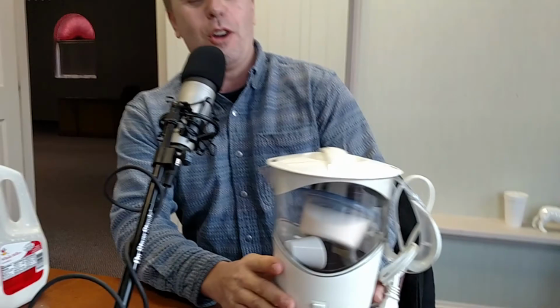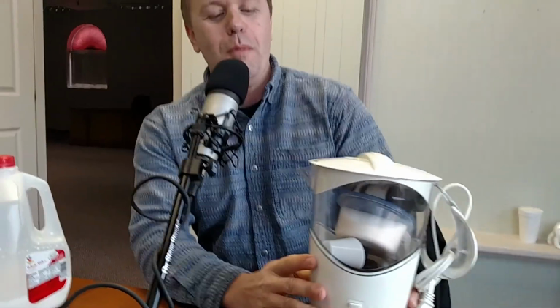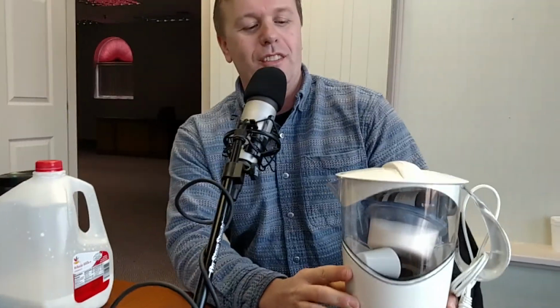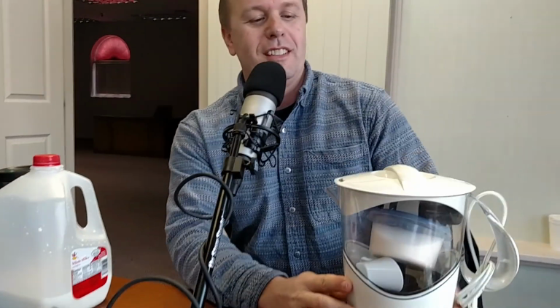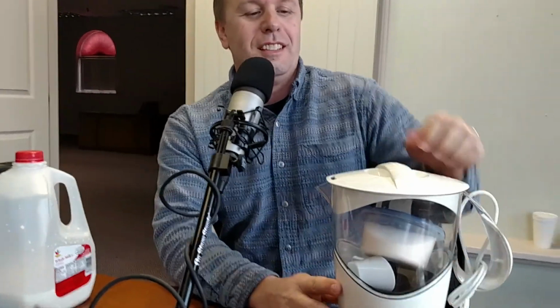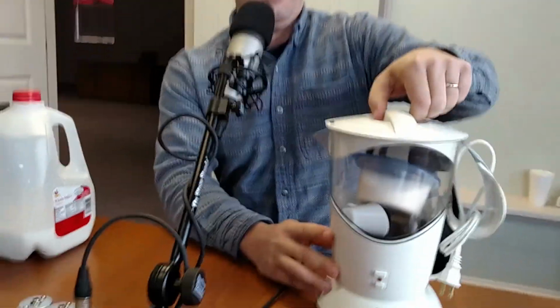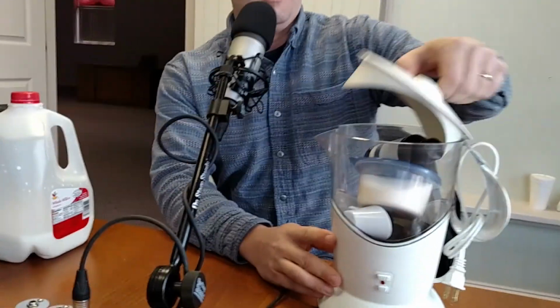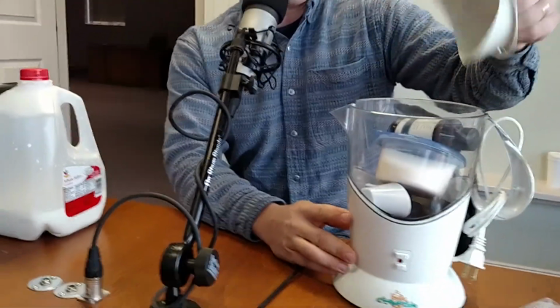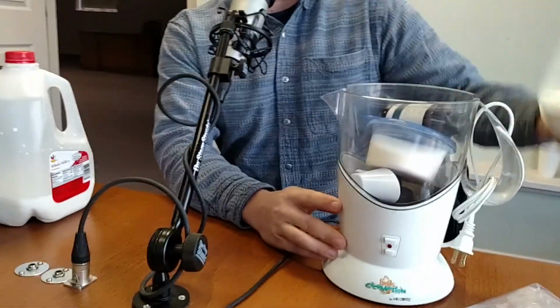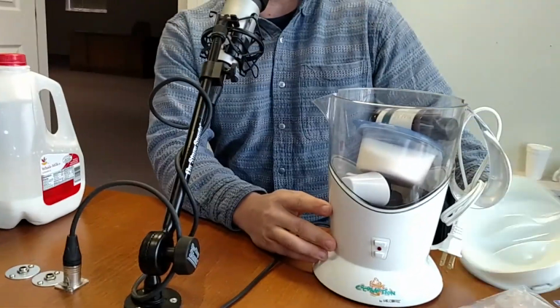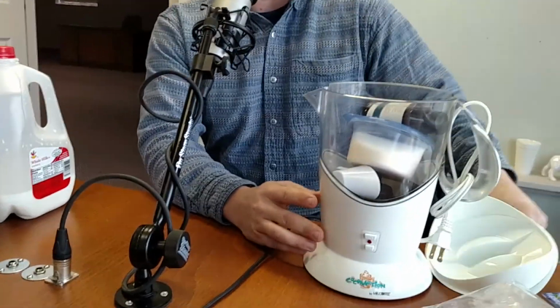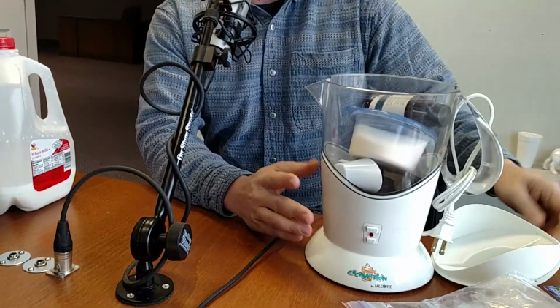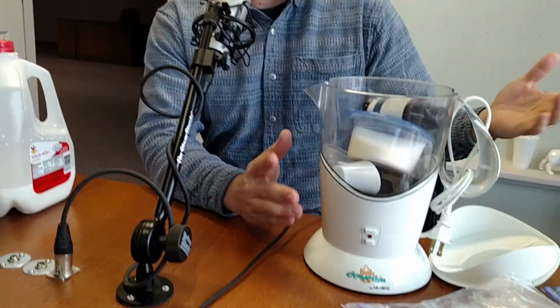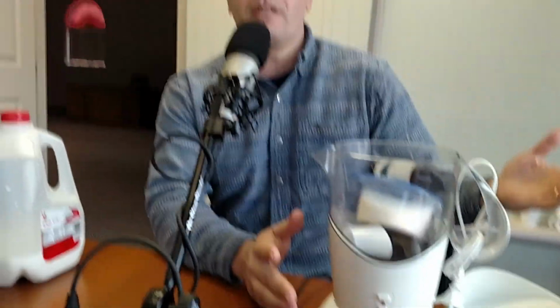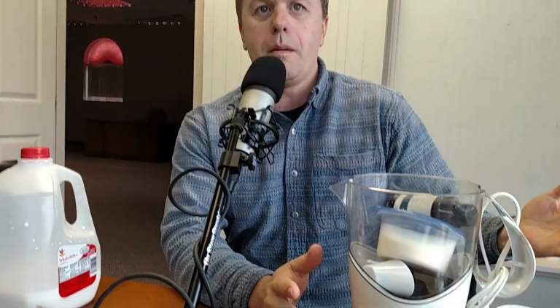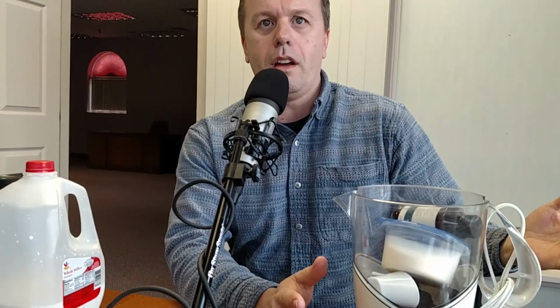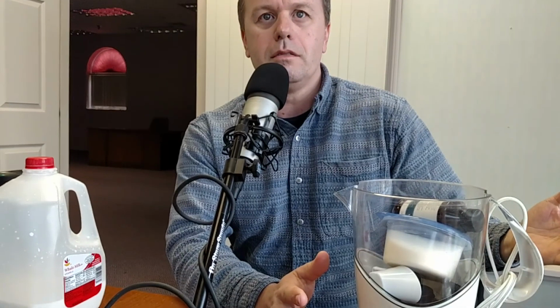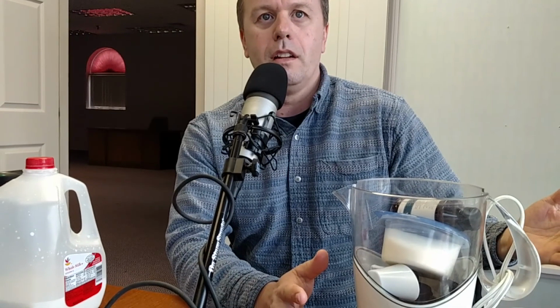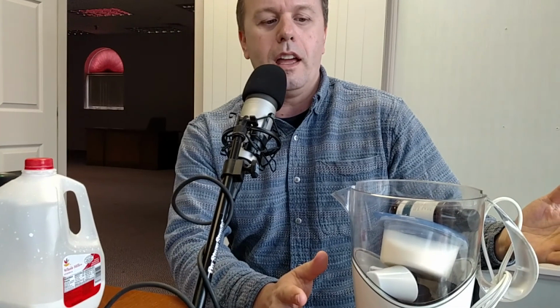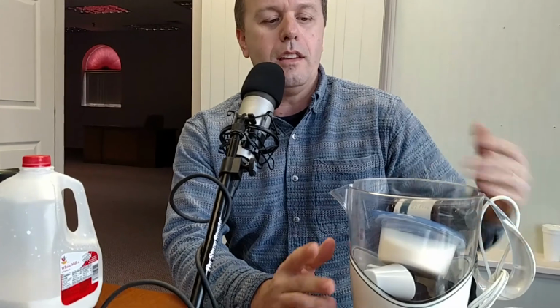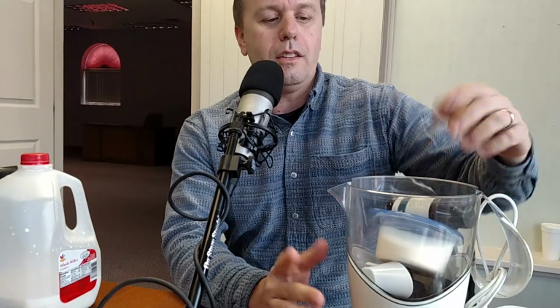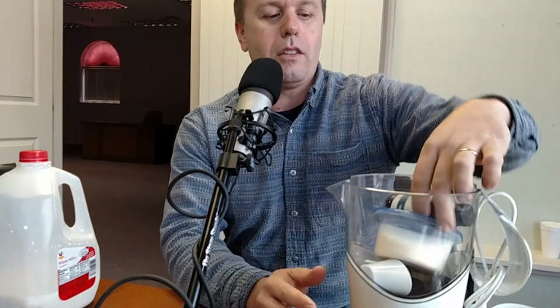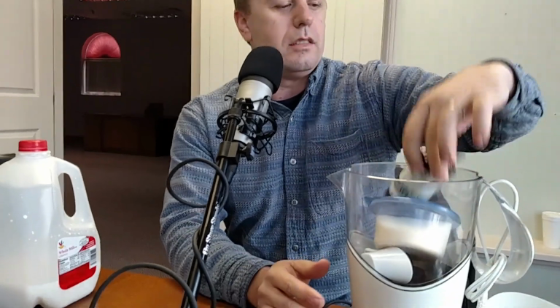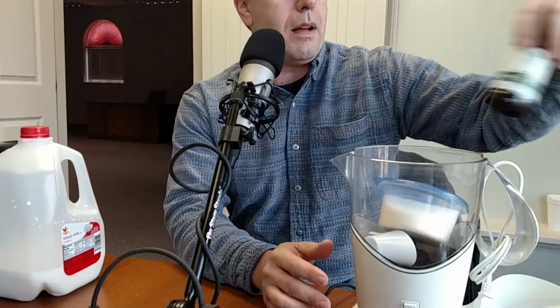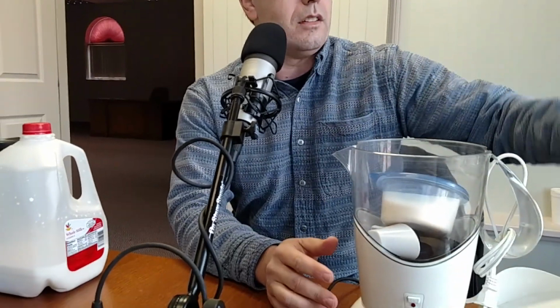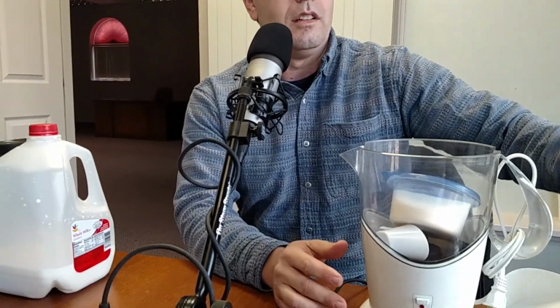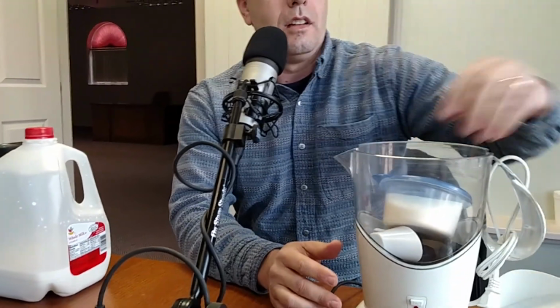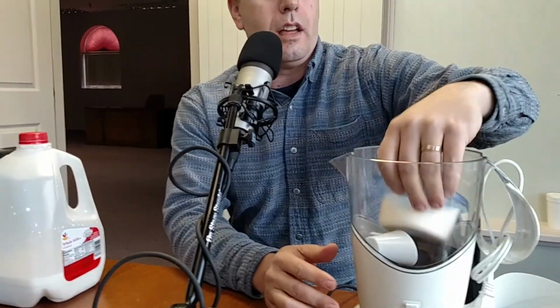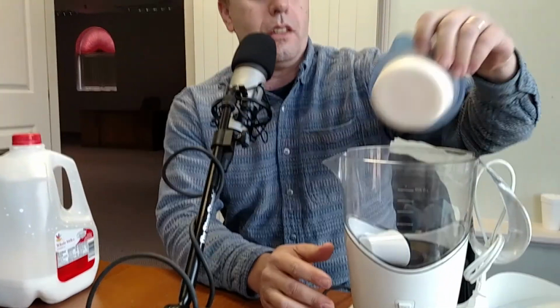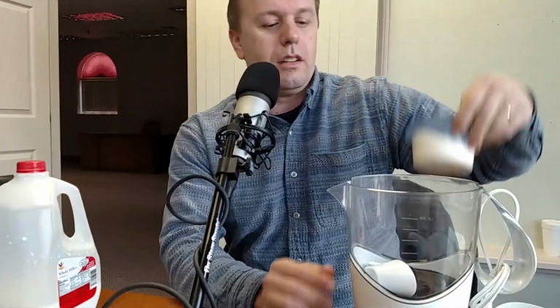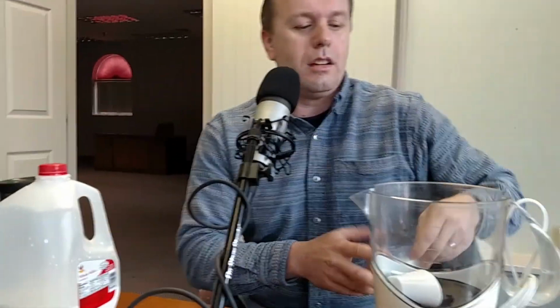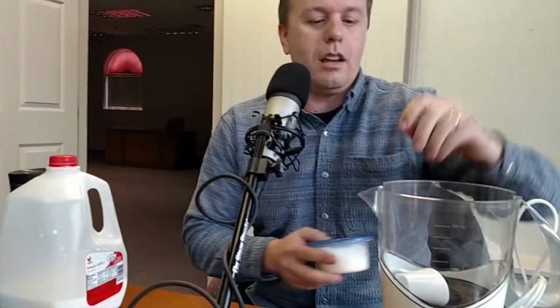It's the Coco Motion. It's made by Mr. Coffee — like $40 on Amazon, and this thing's magical. It's made for making hot chocolate.